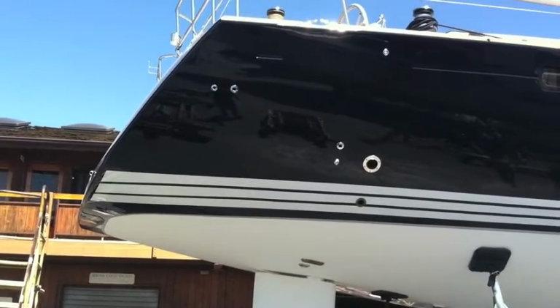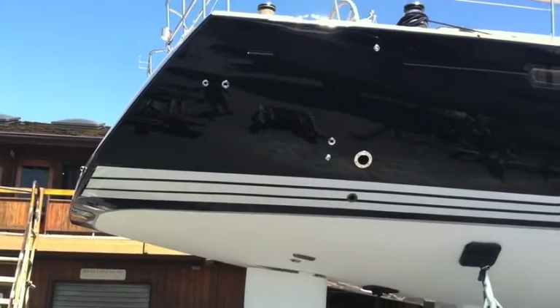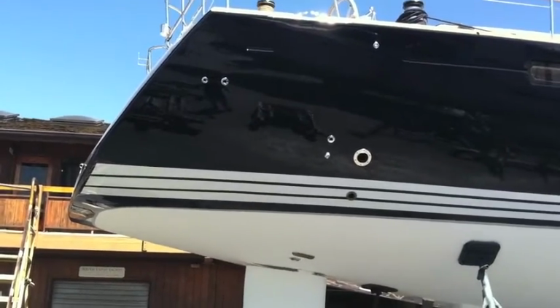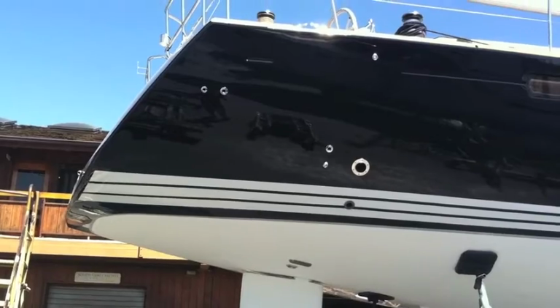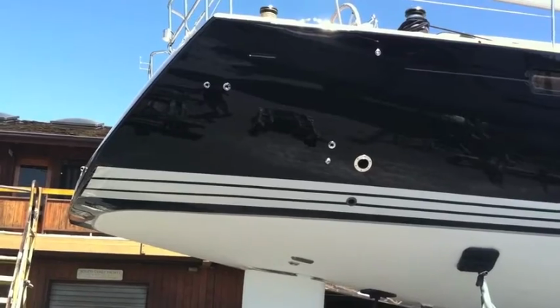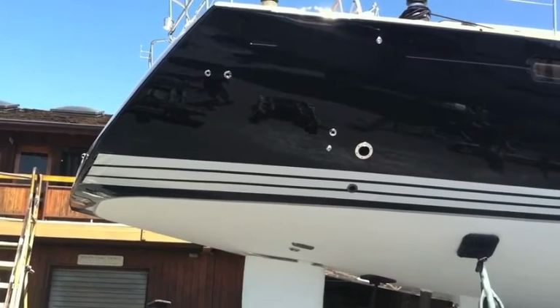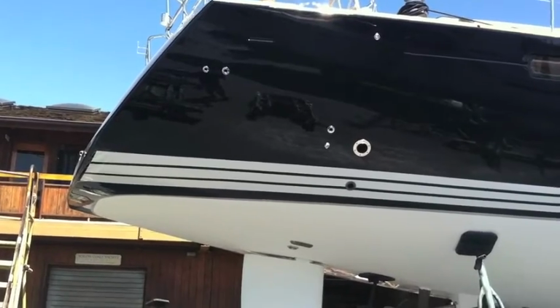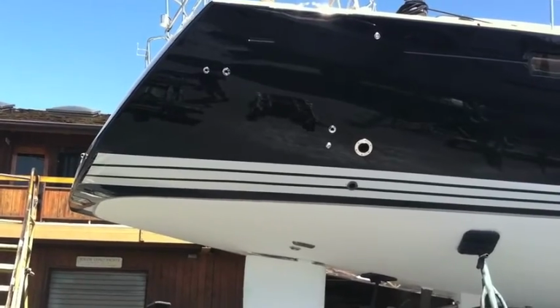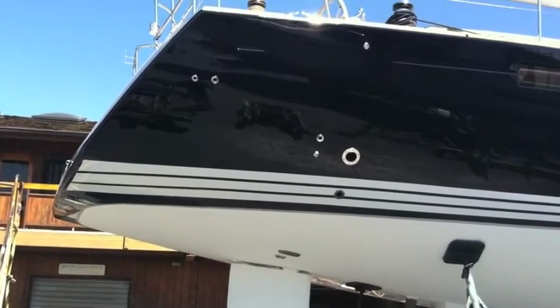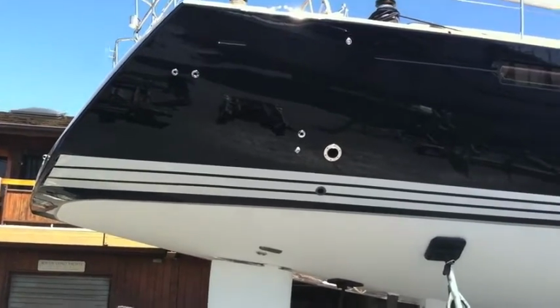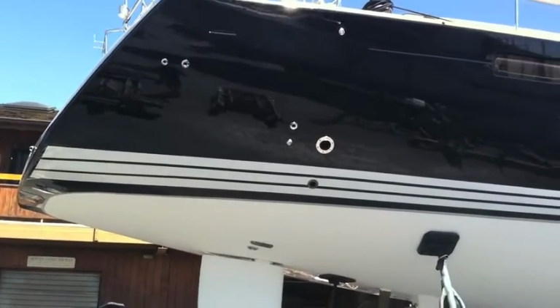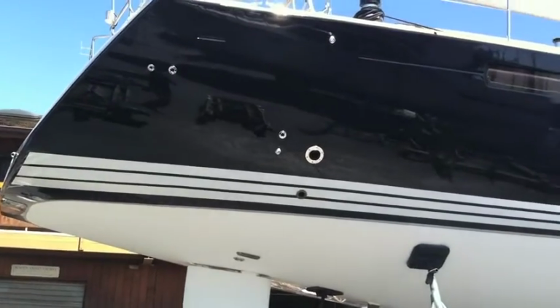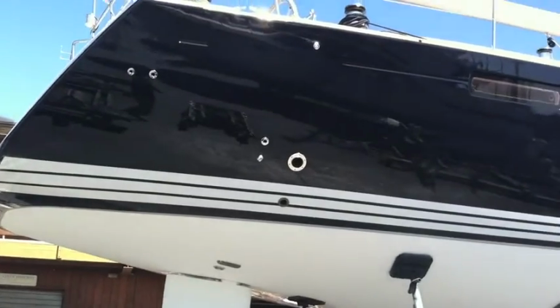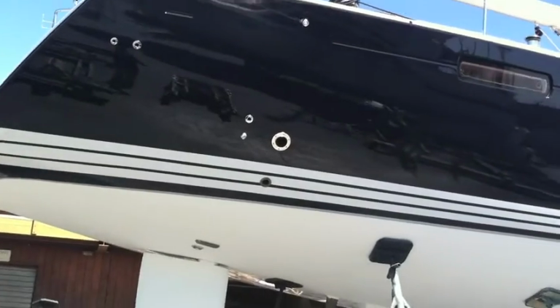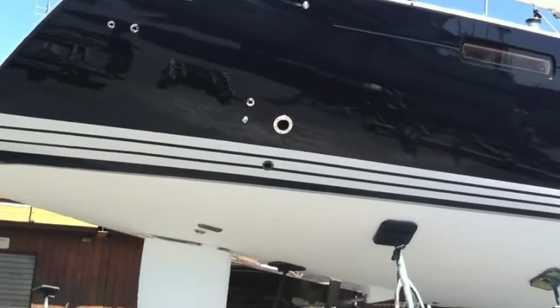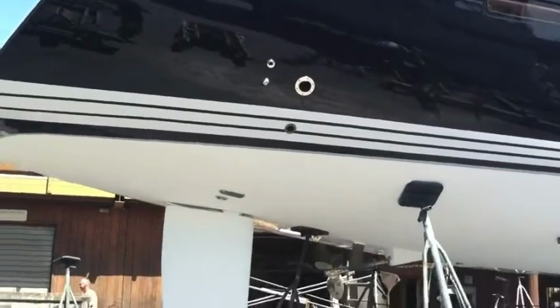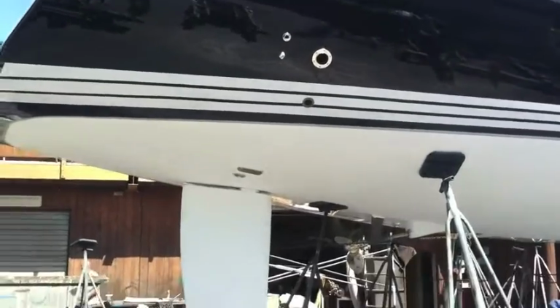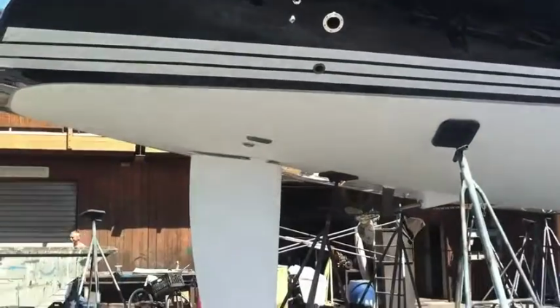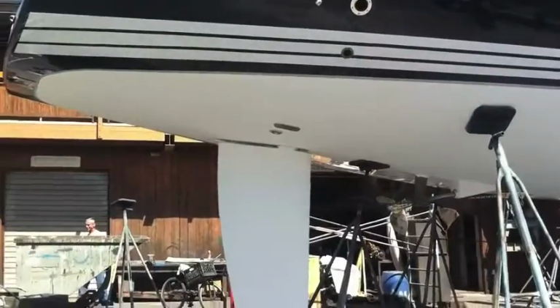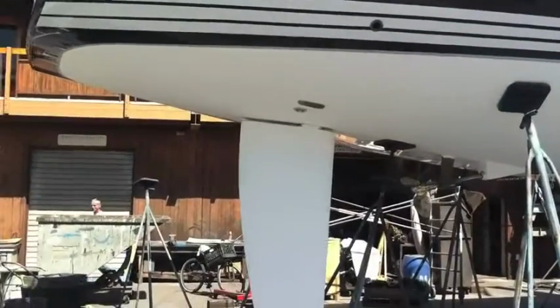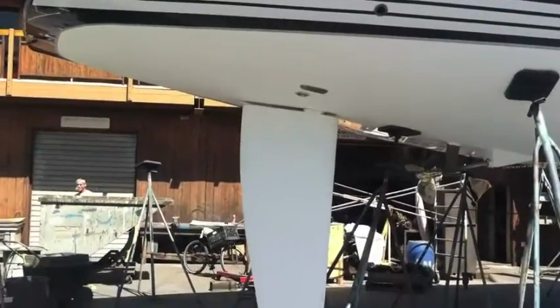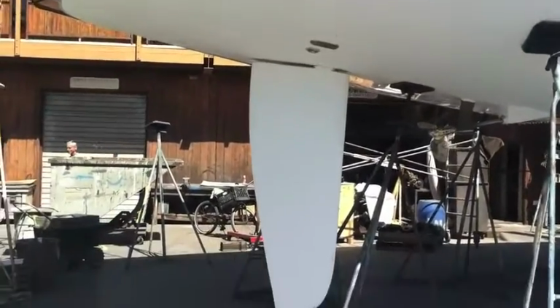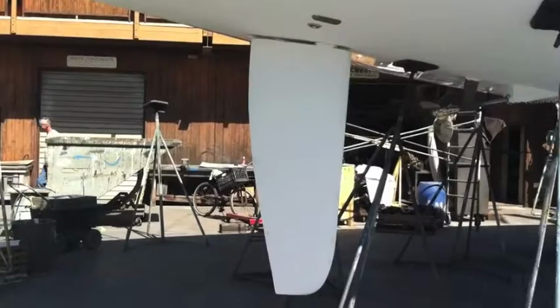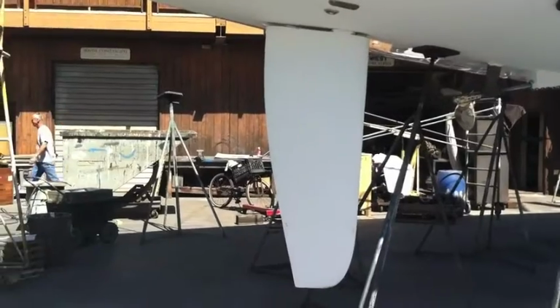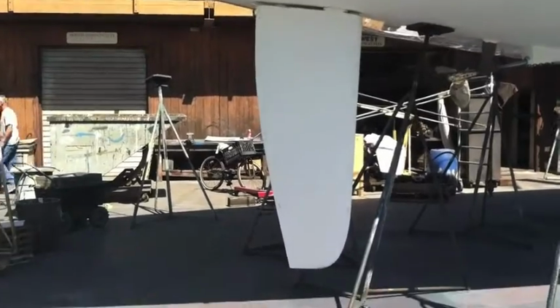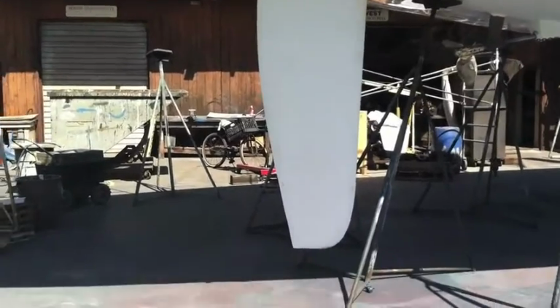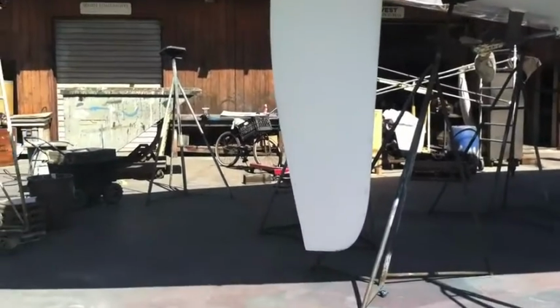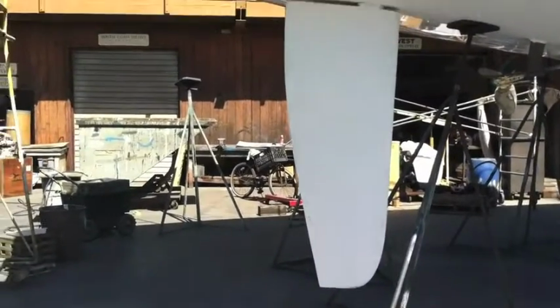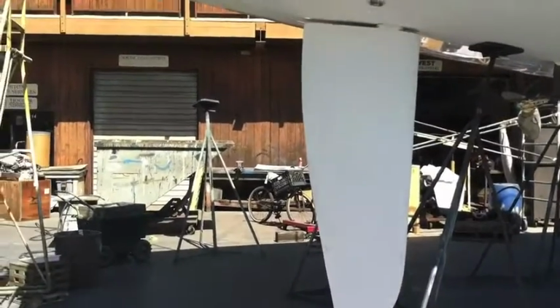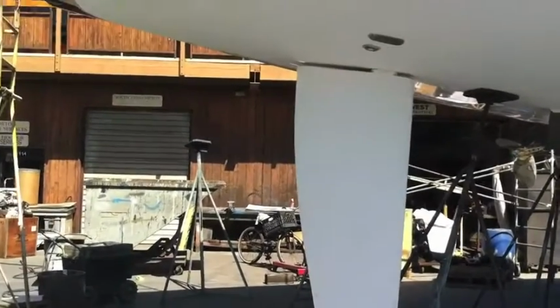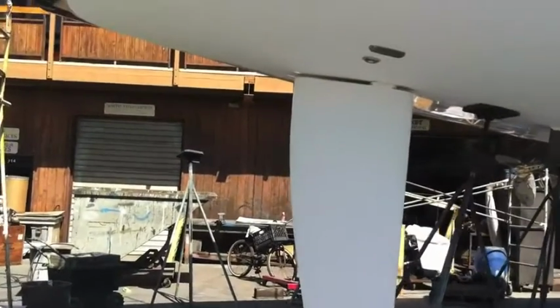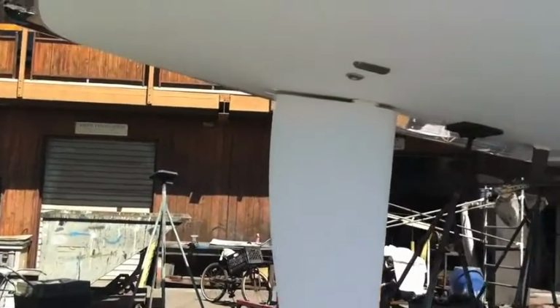Hi, my name is Ian Van Tyle and this is the underside of a 2012 Jeanneau 57.